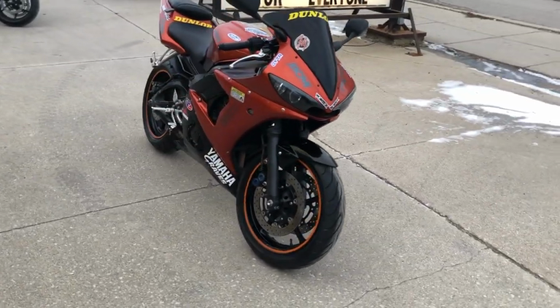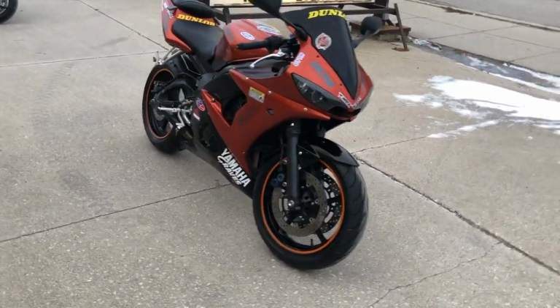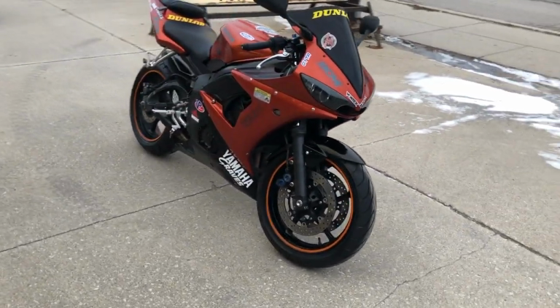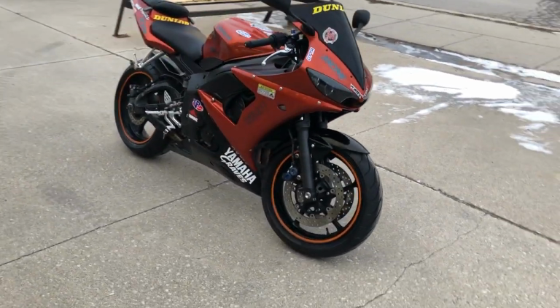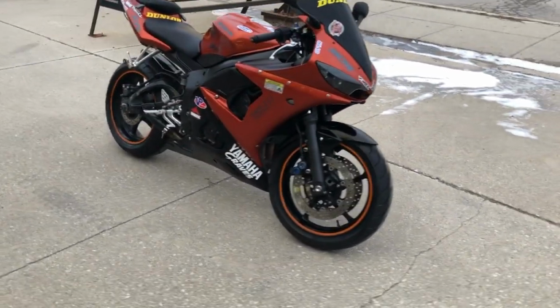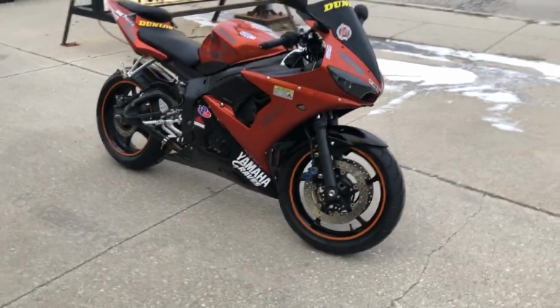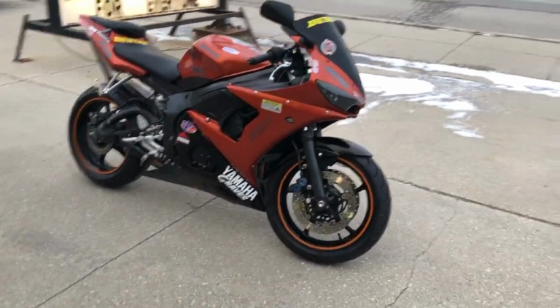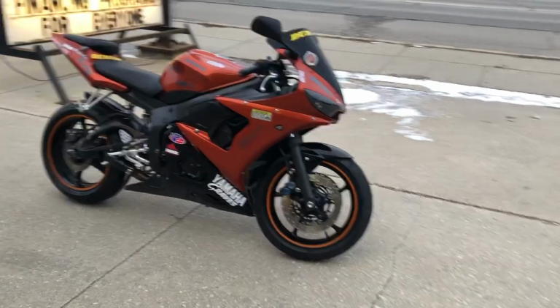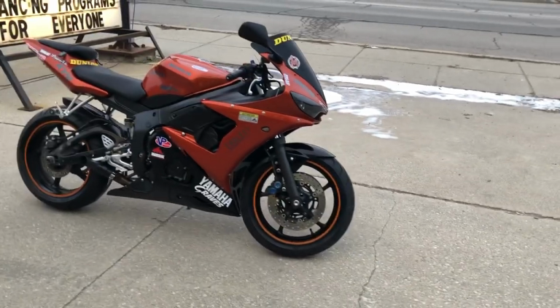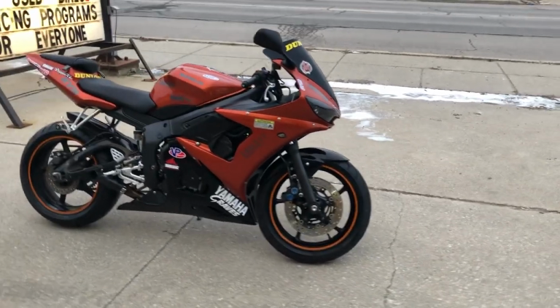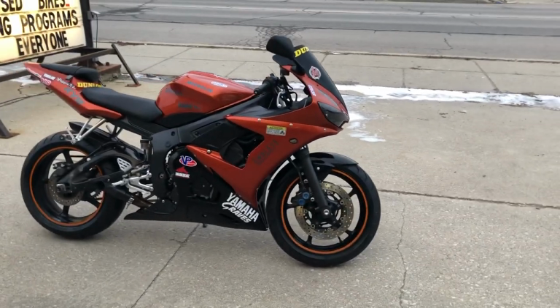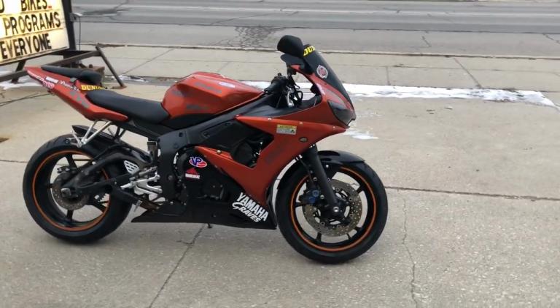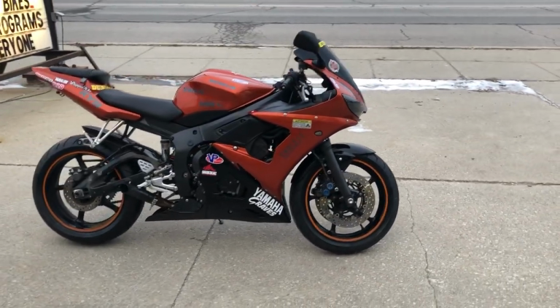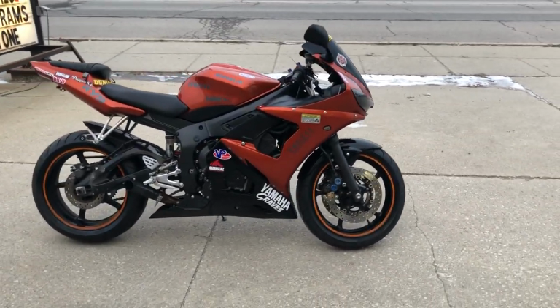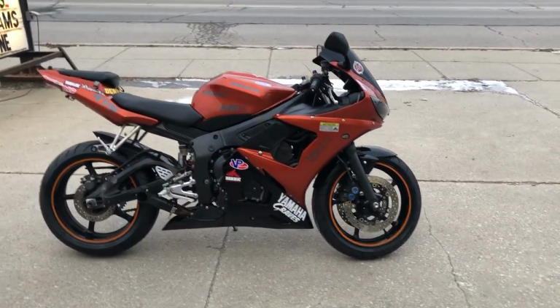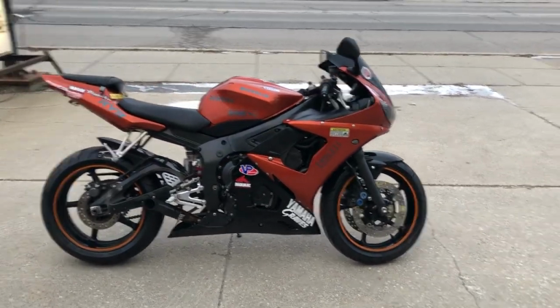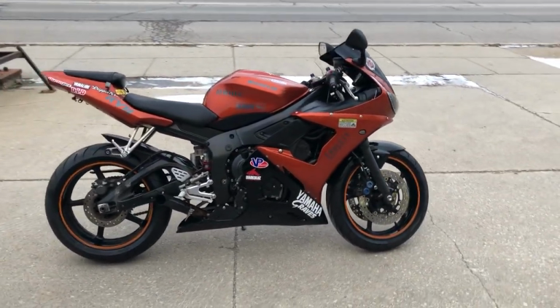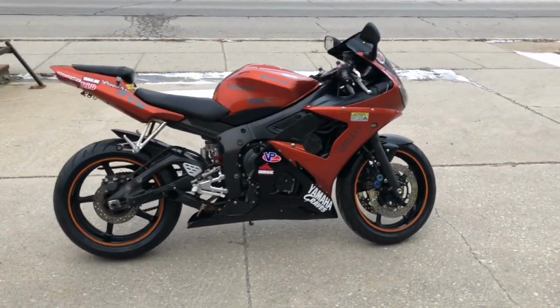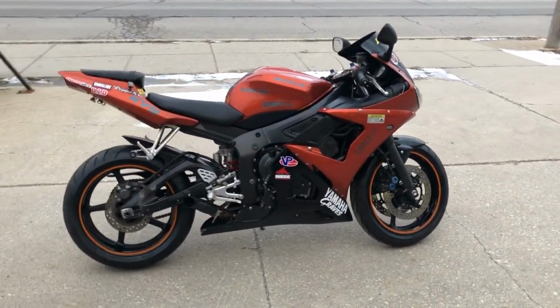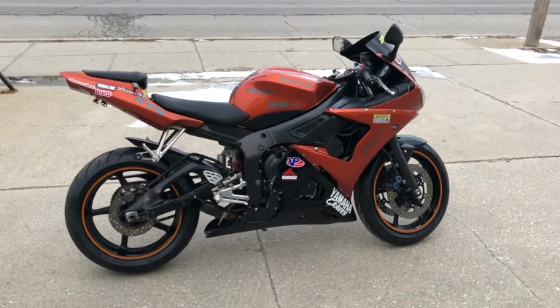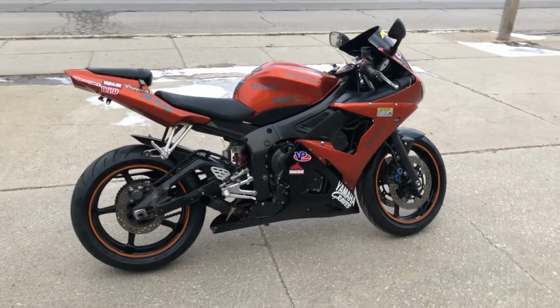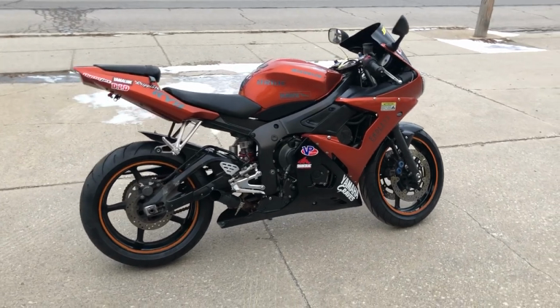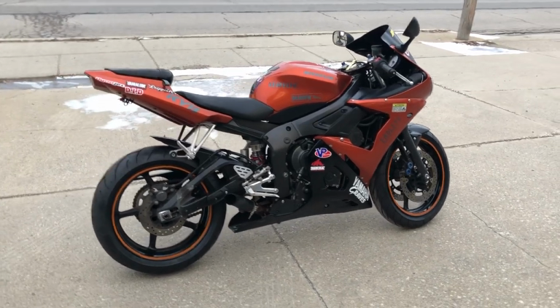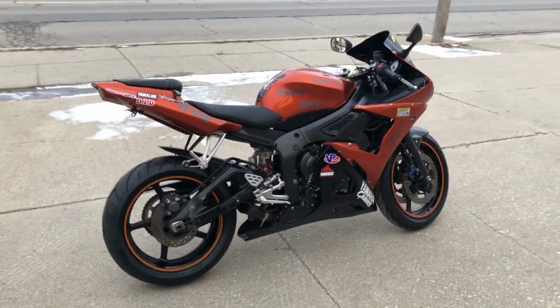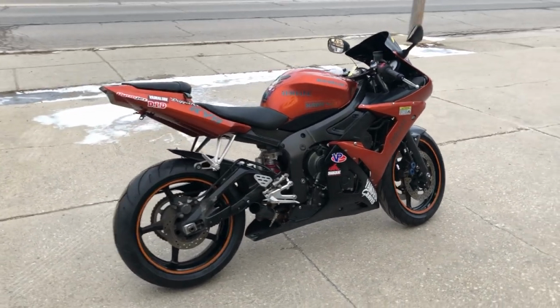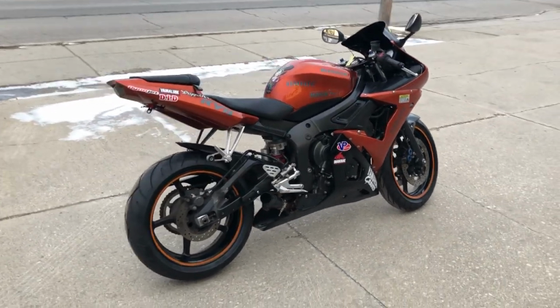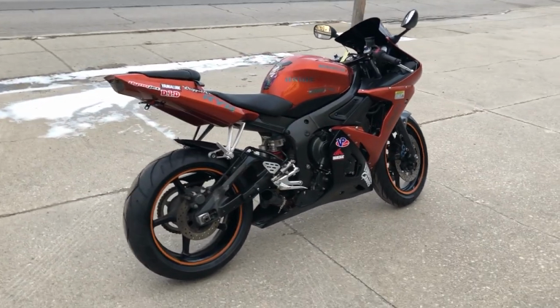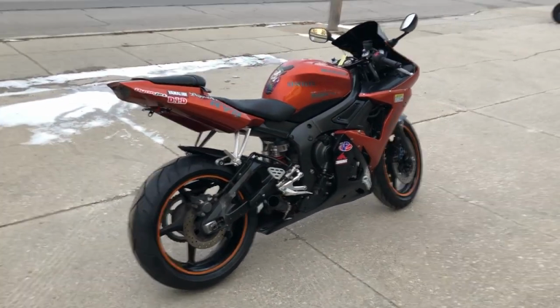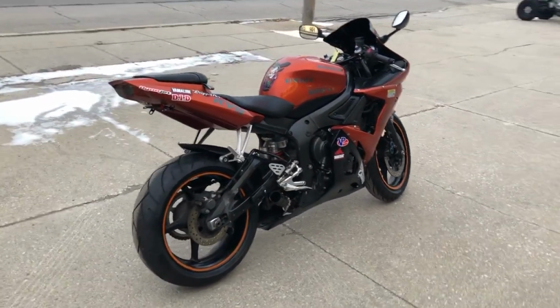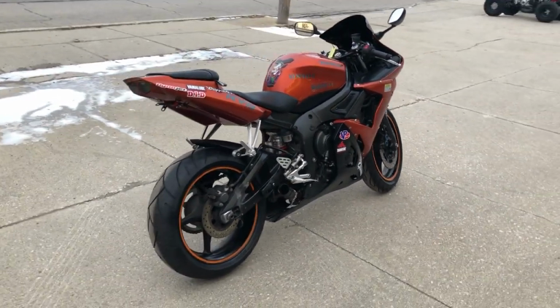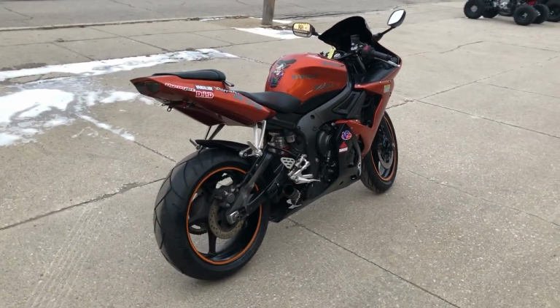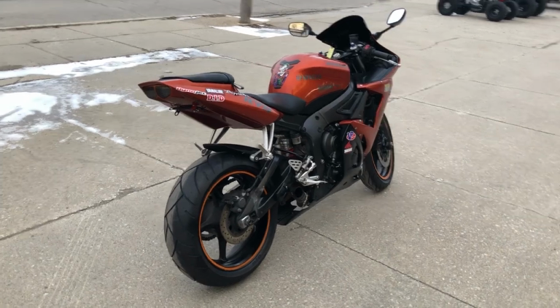Flush mount front turn signals, fender eliminator kit with integrated LED rear turn signals, and the shorty exhaust sounds great. It was just serviced at a factory authorized Yamaha dealership — all fluids changed and ready to ride.